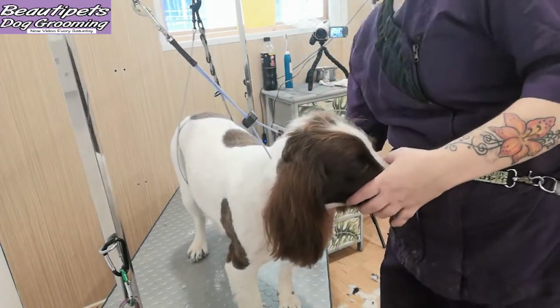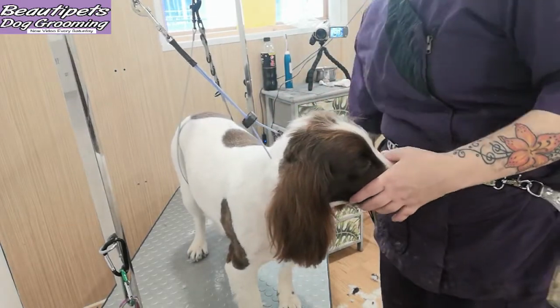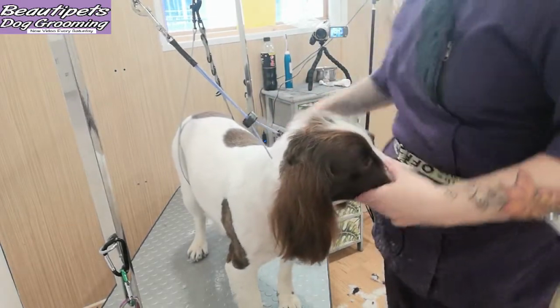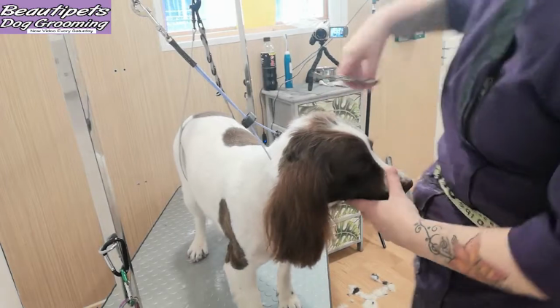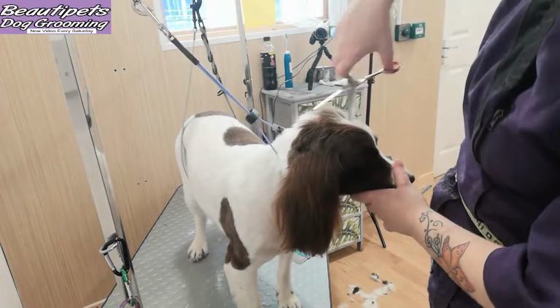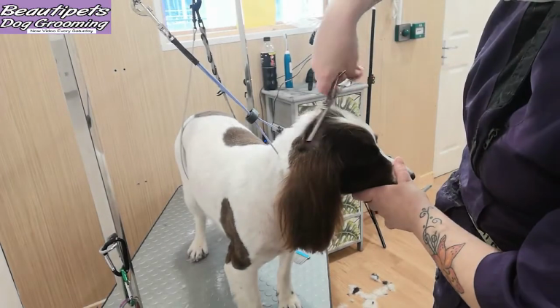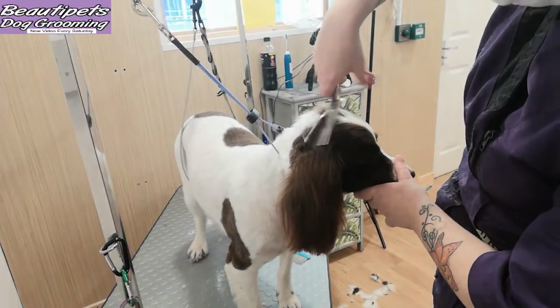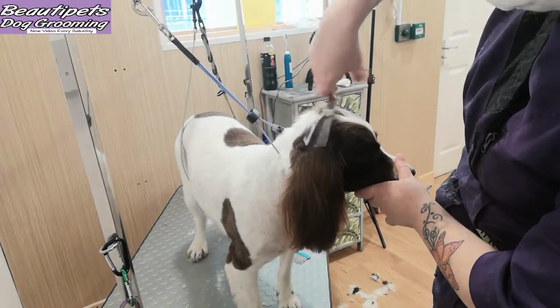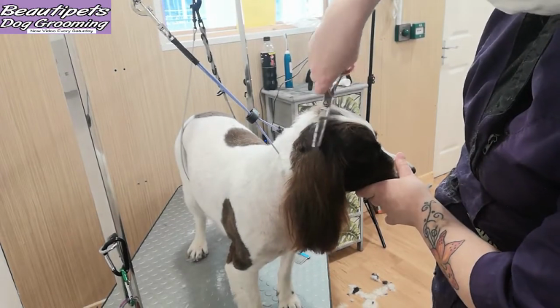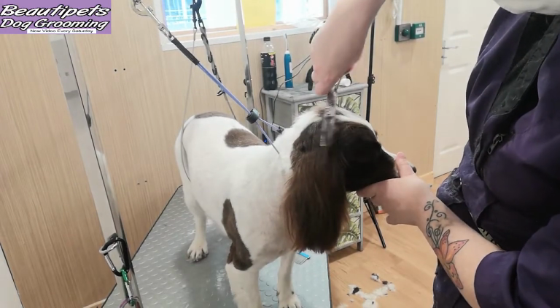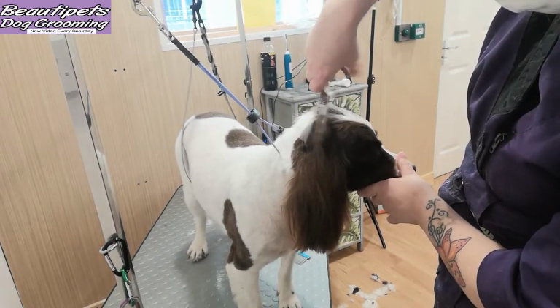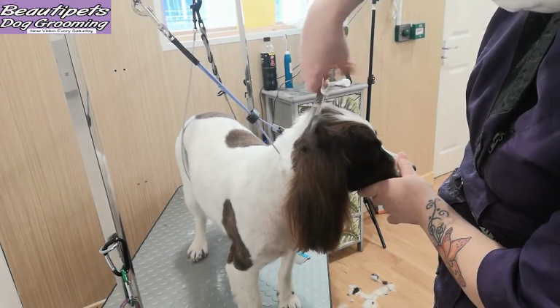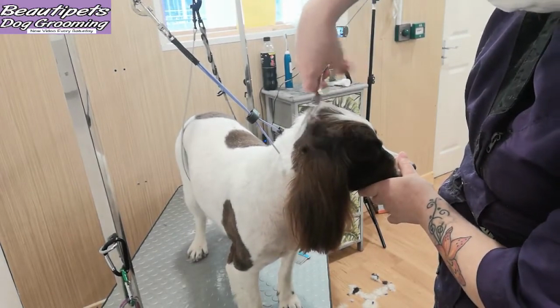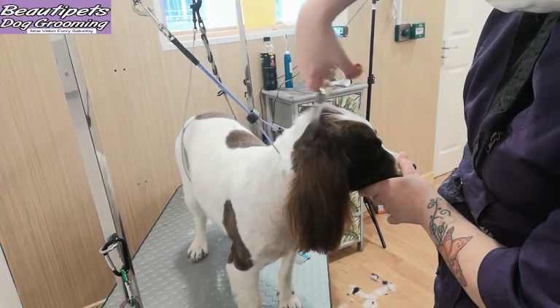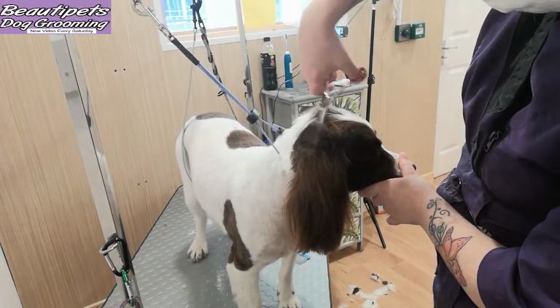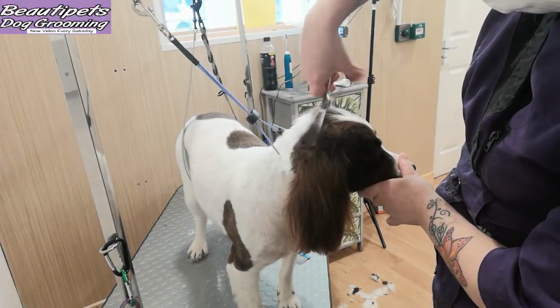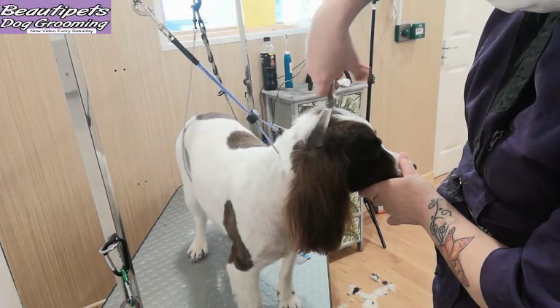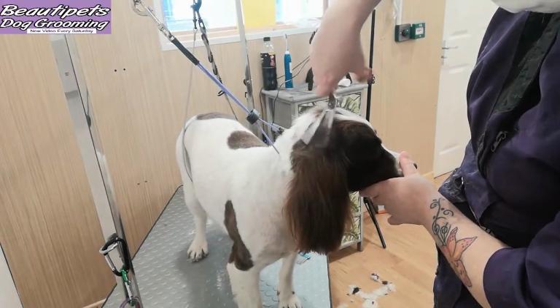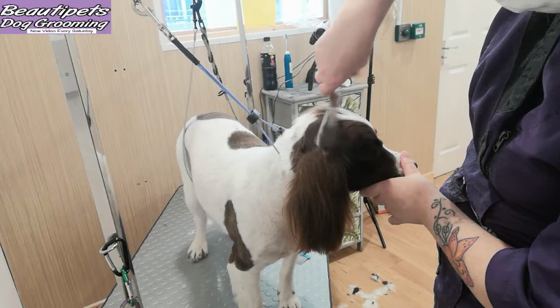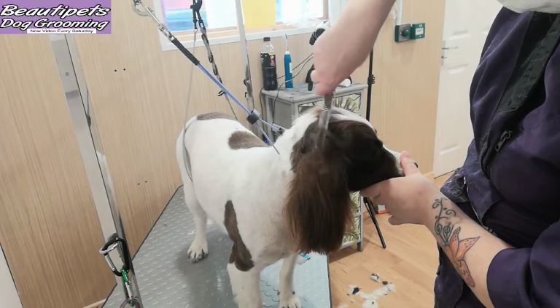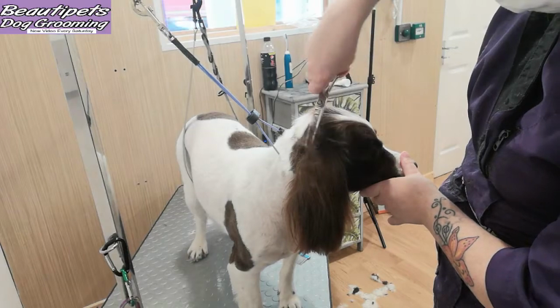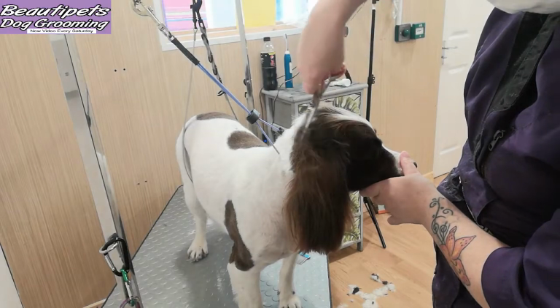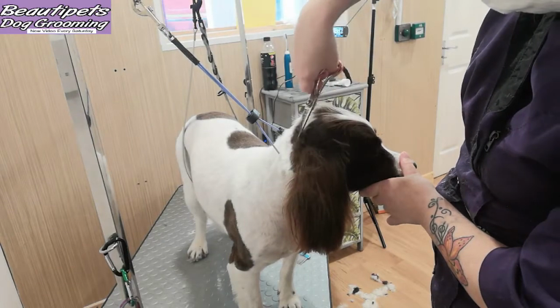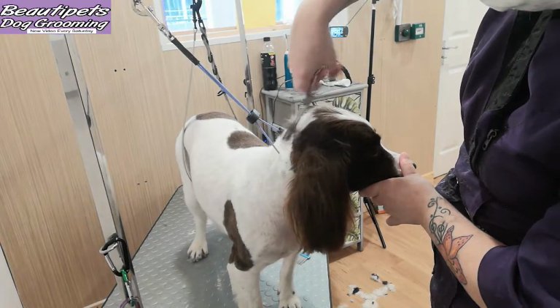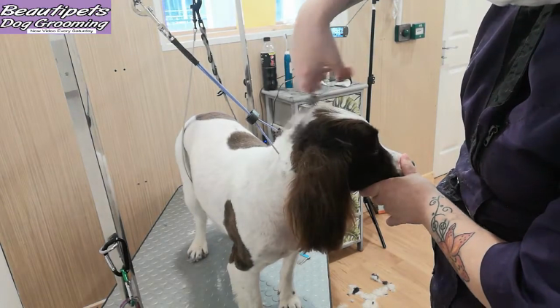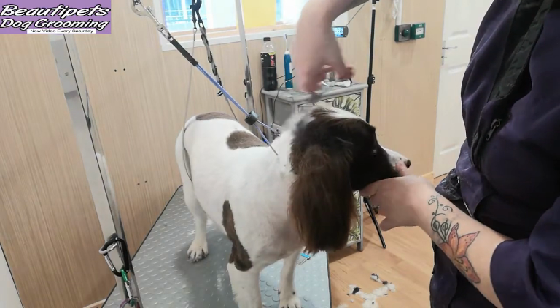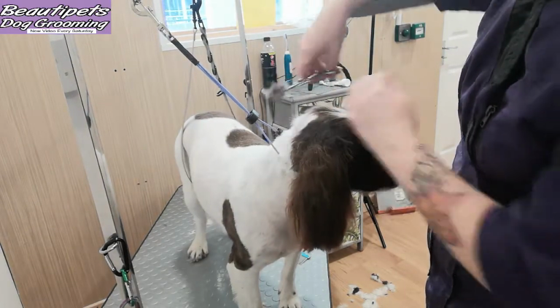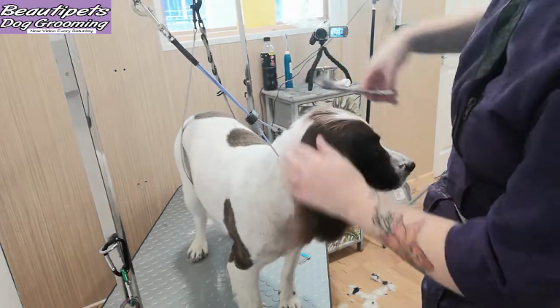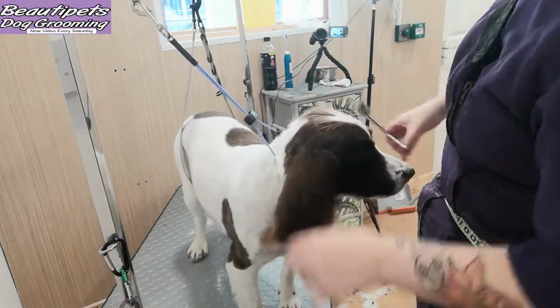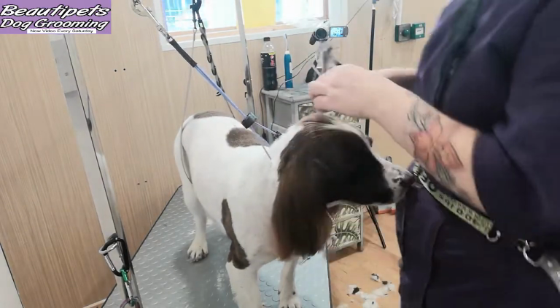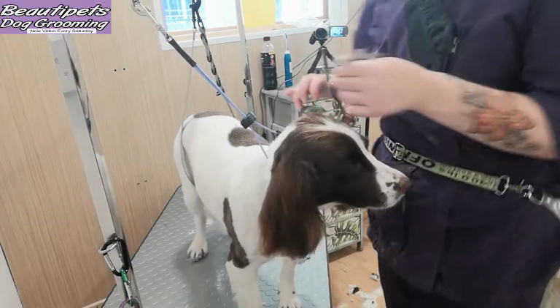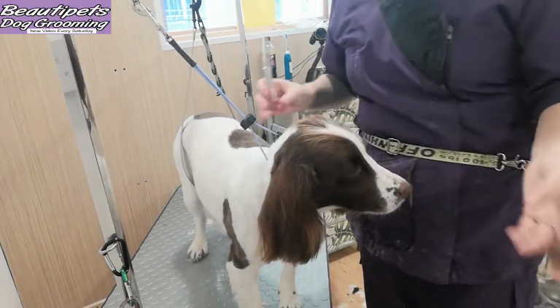We blend all of the head from the back of the head down over the neck, and the same from the head to the ears. We use a pair of thinning scissors to achieve this finish.